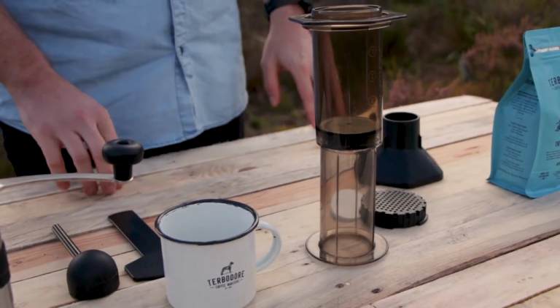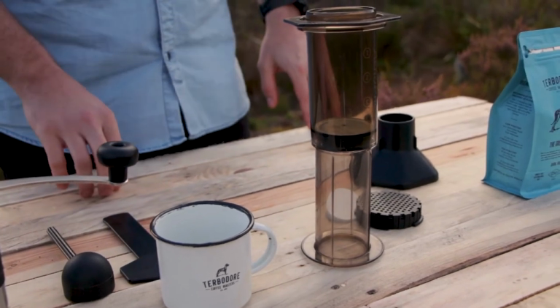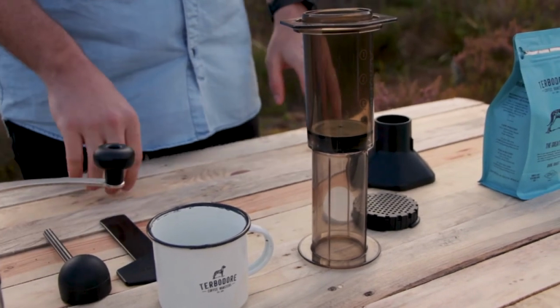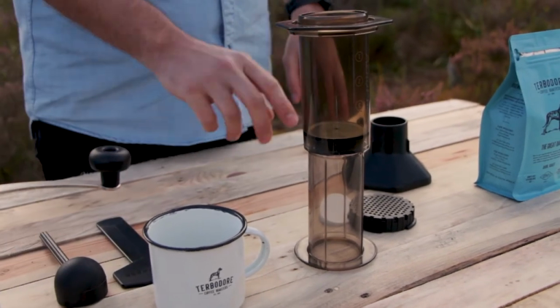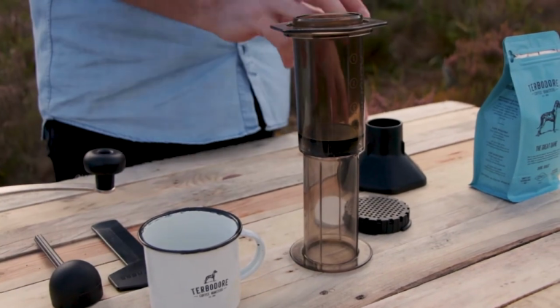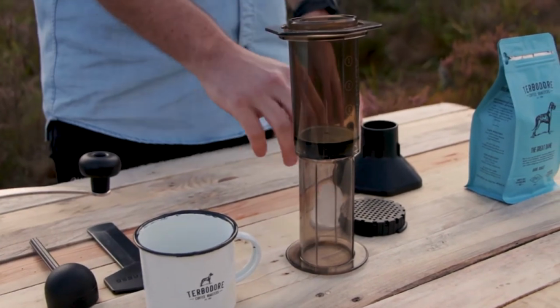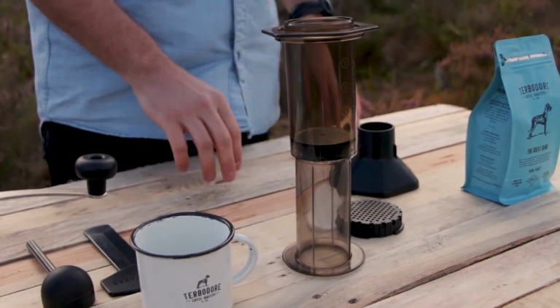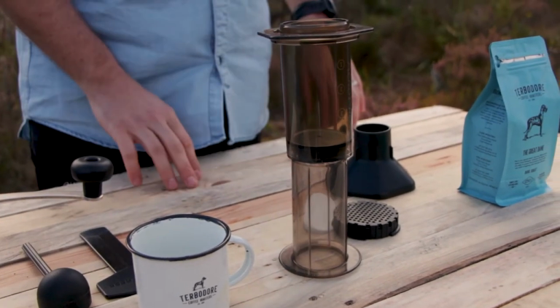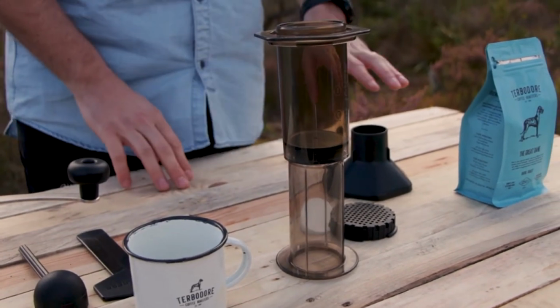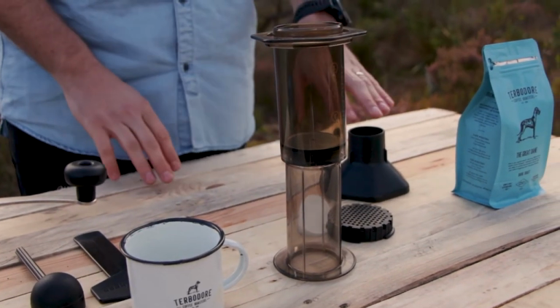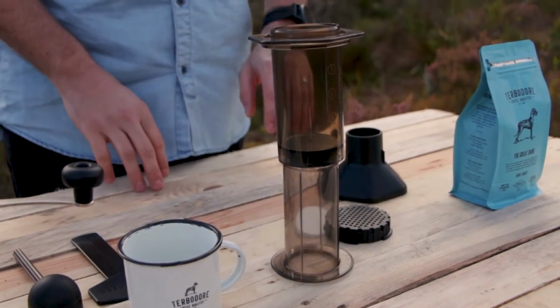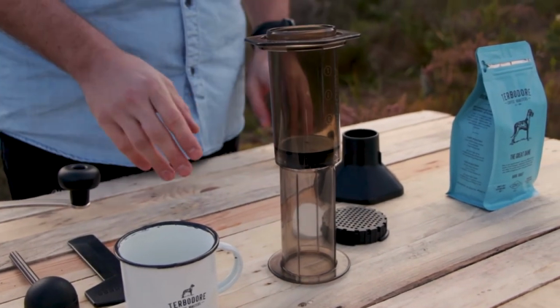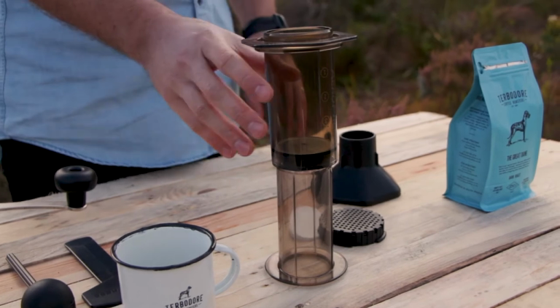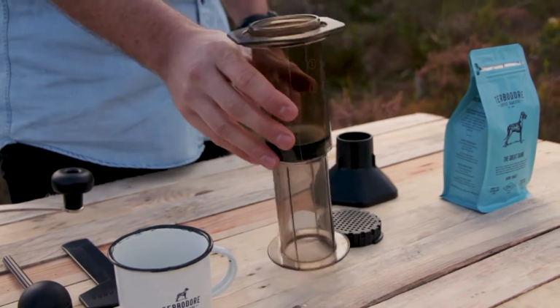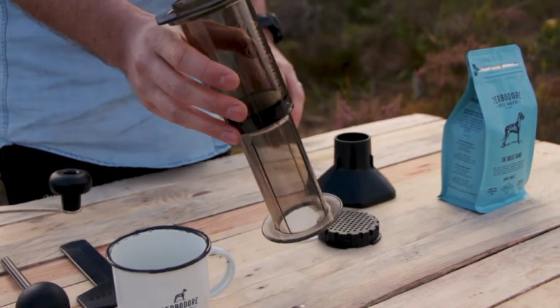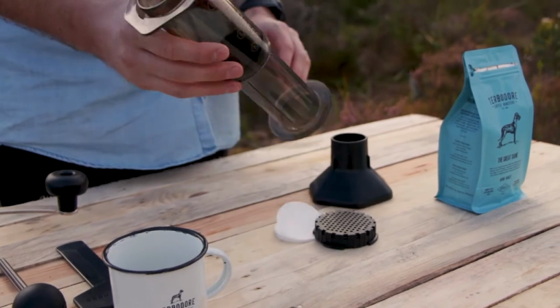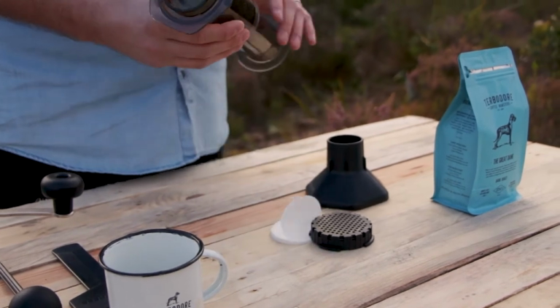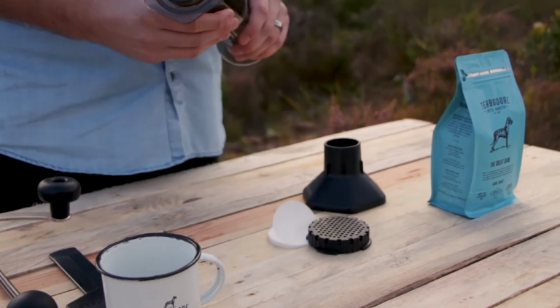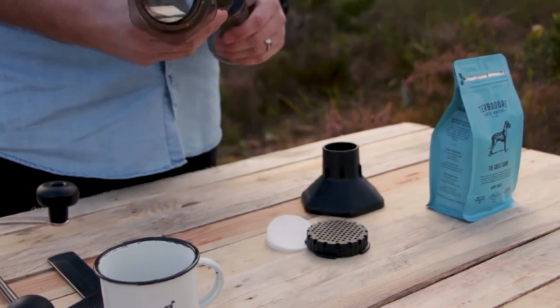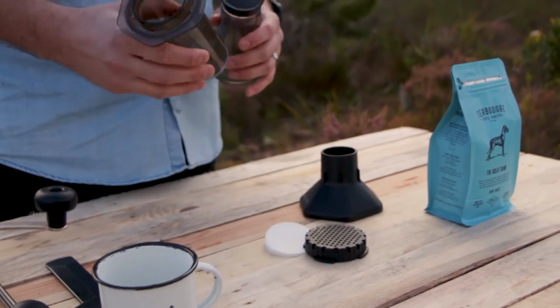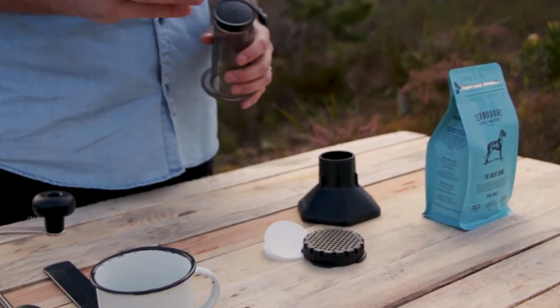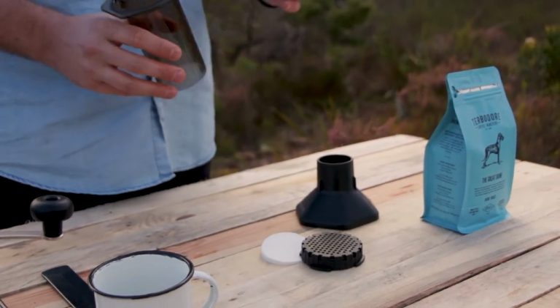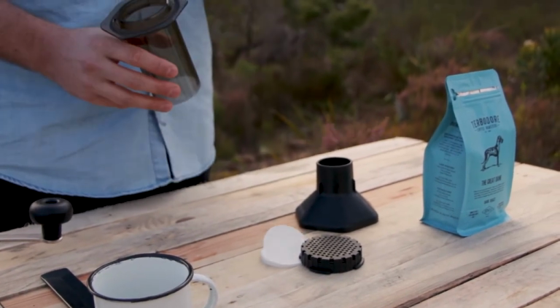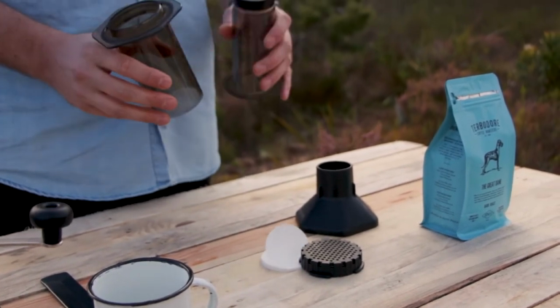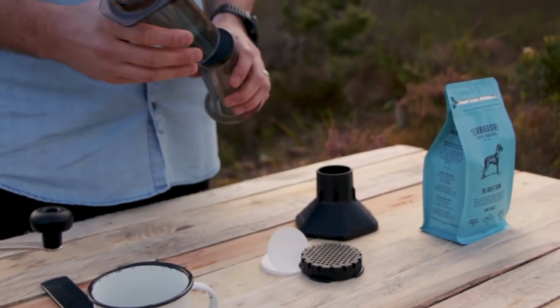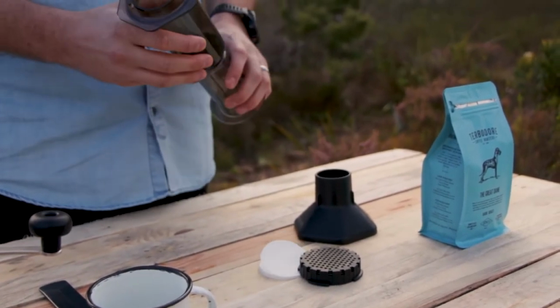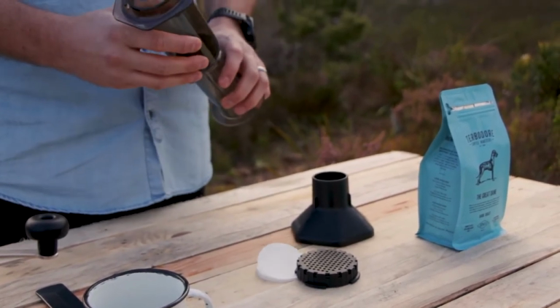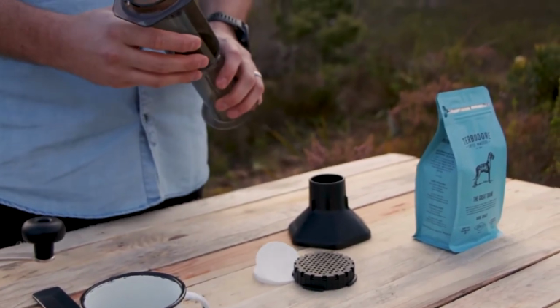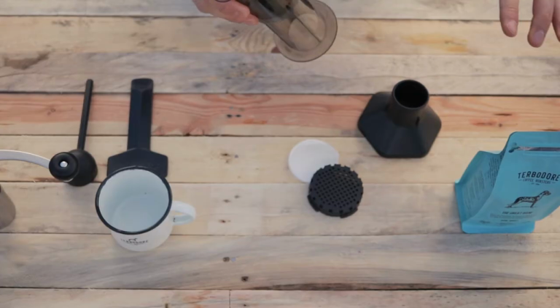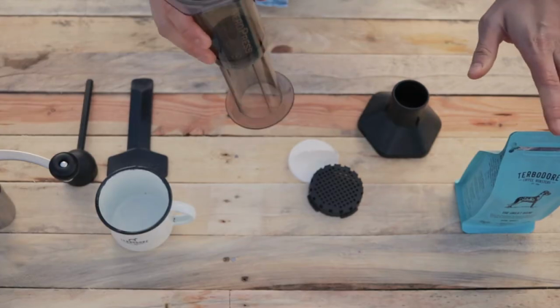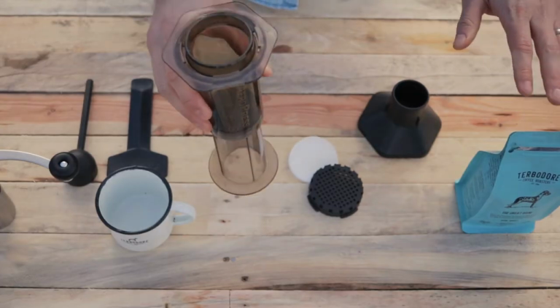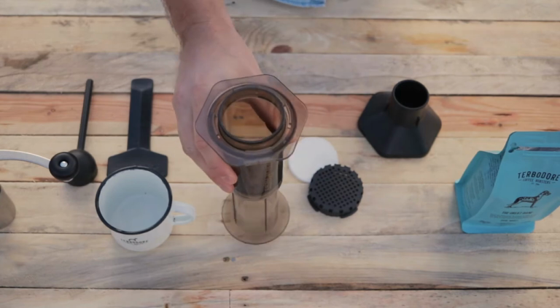The kit comprises of a spoon, a paddle, the brew basket, the coffee loader, and the main Aeropress which is the plunger and the brew chamber, and some fresh coffee beans.